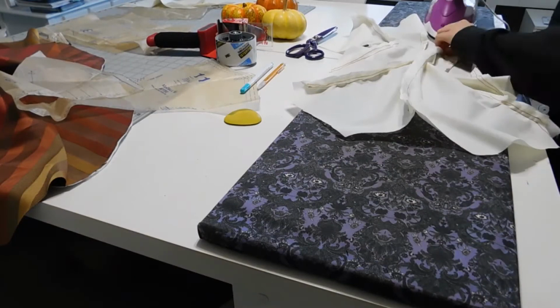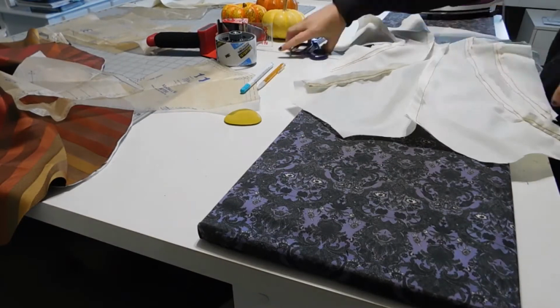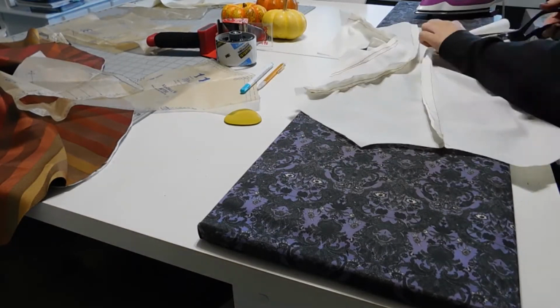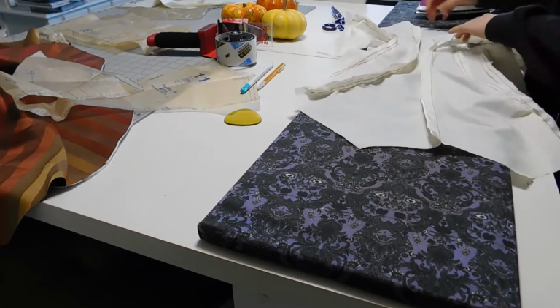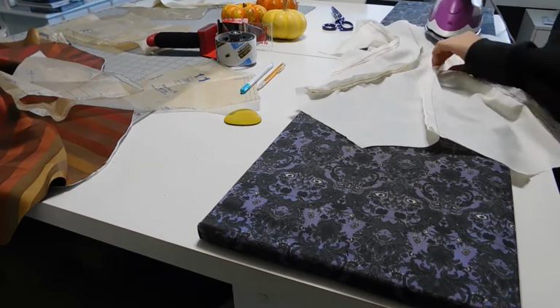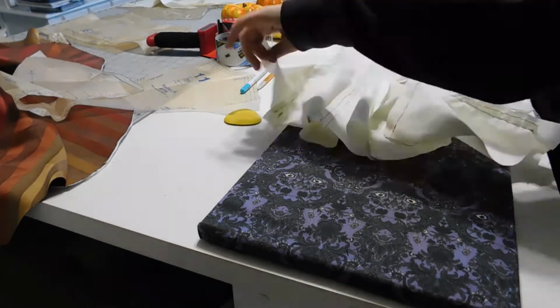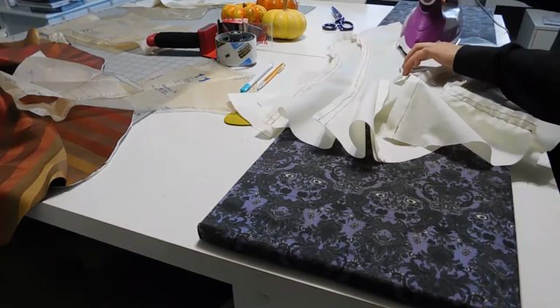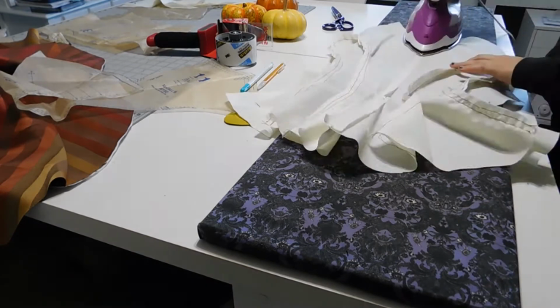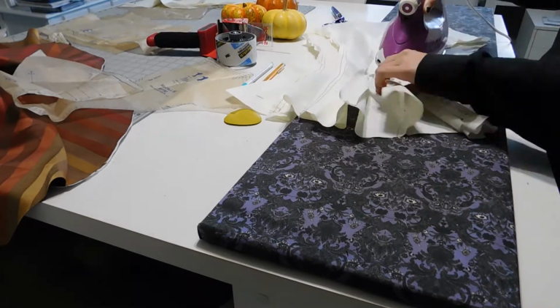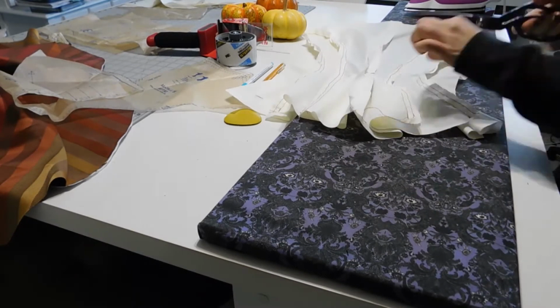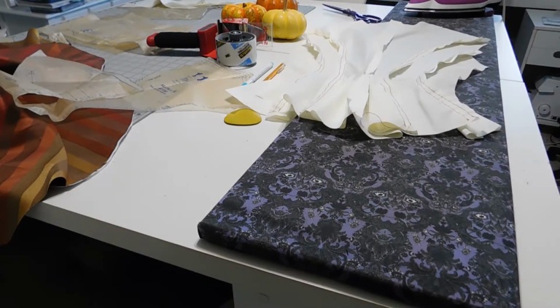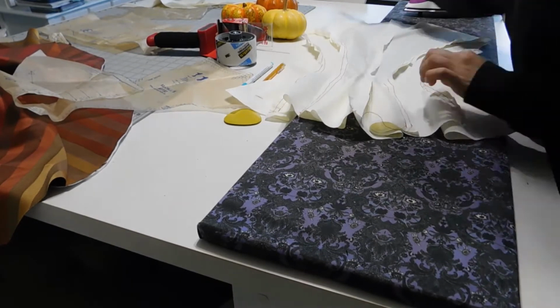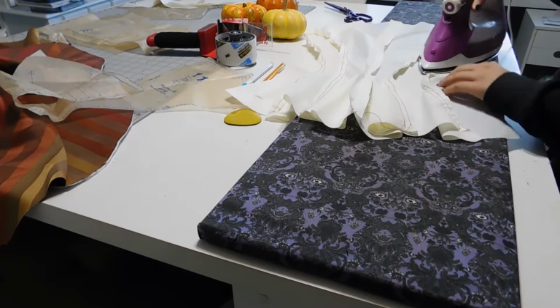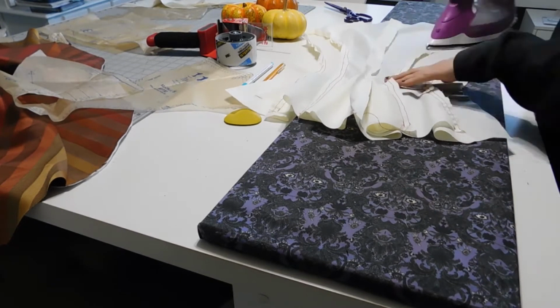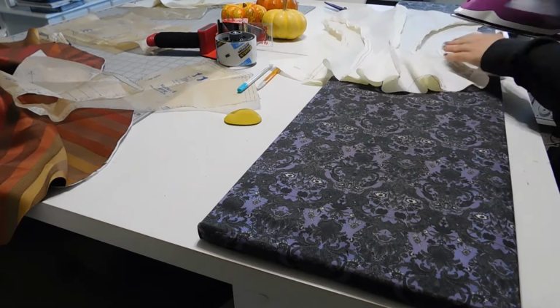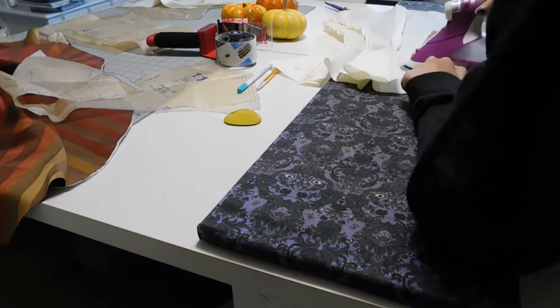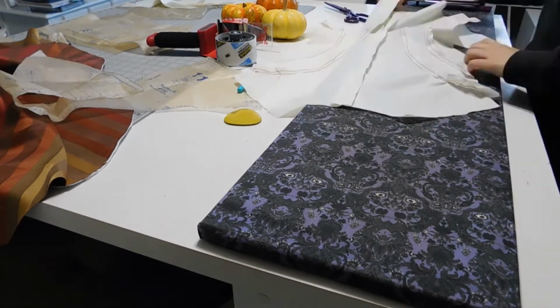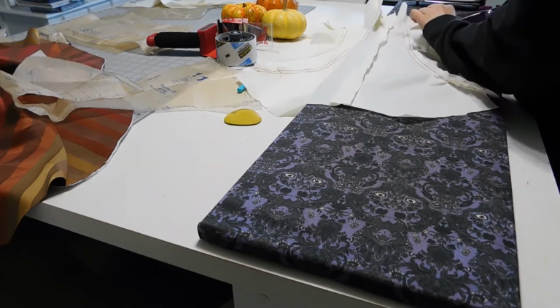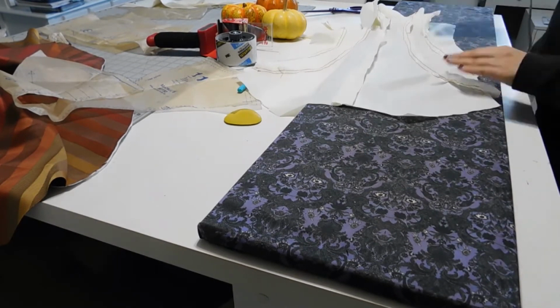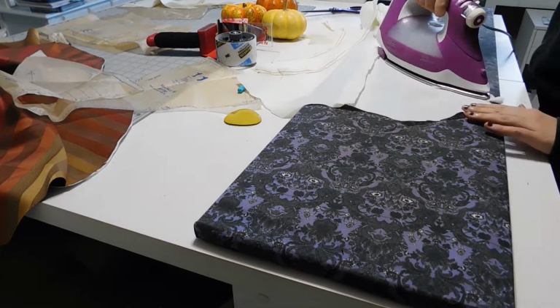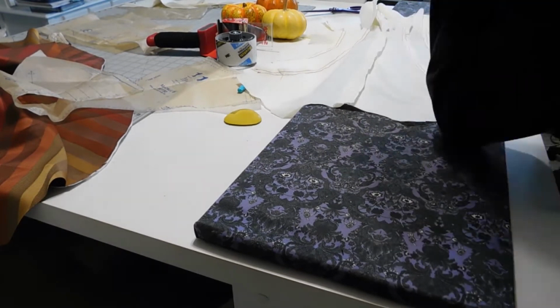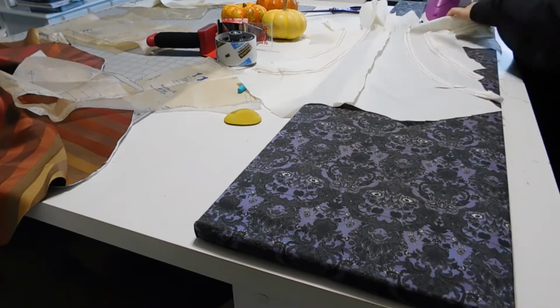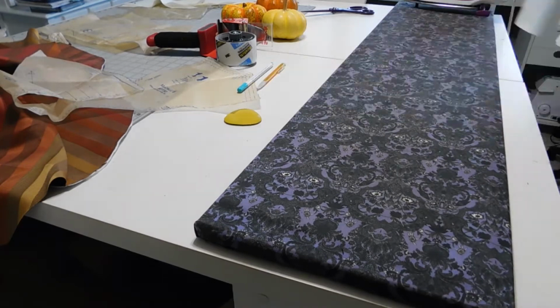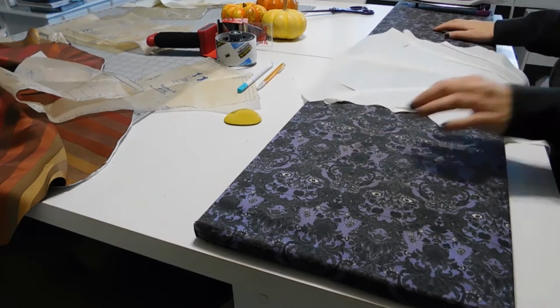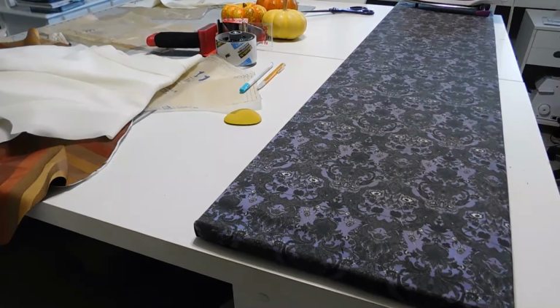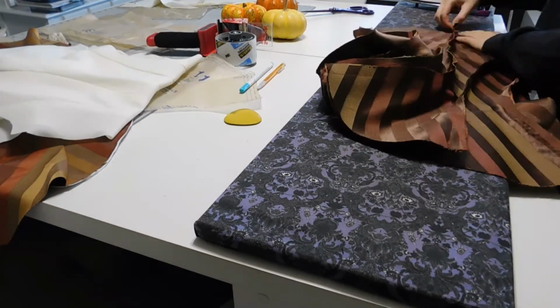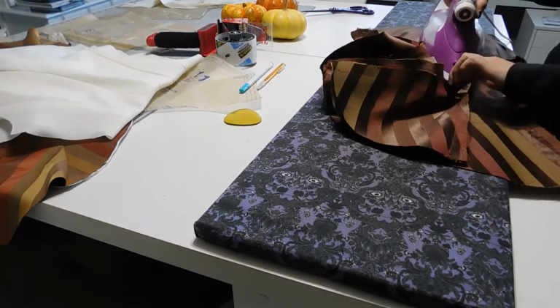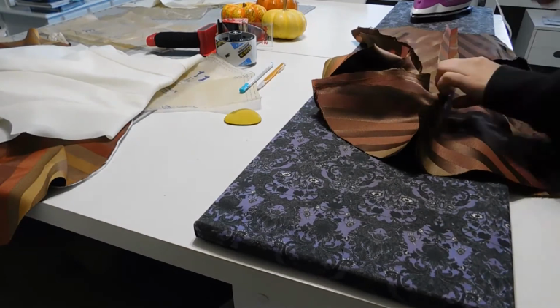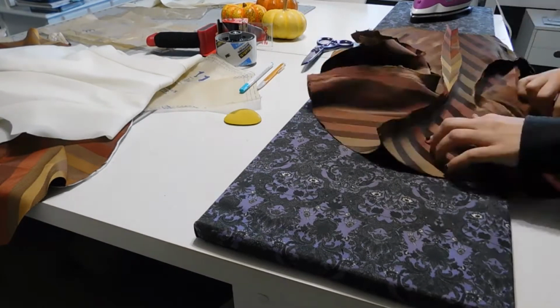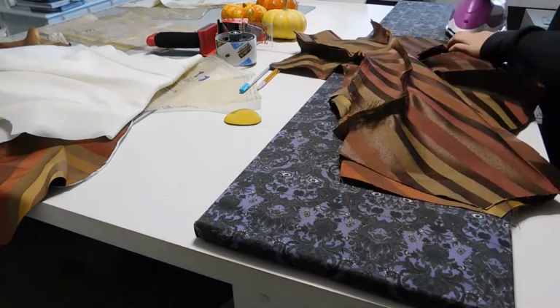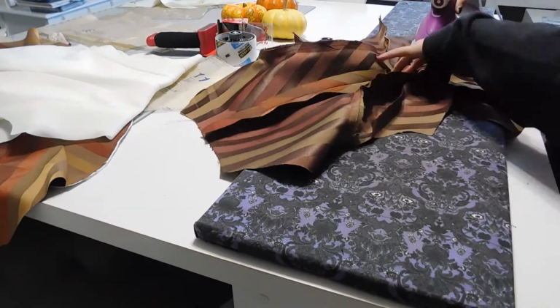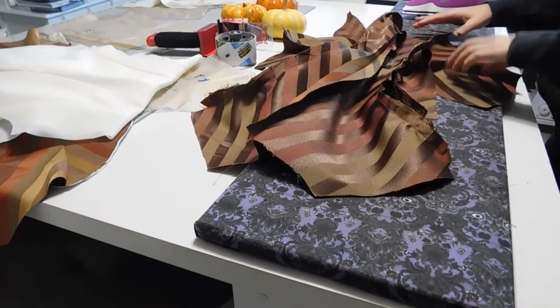Then I pressed all the seams open and pinned the design pattern to the back. Using a water-soluble marker, I drew the design onto the back of the jacket.